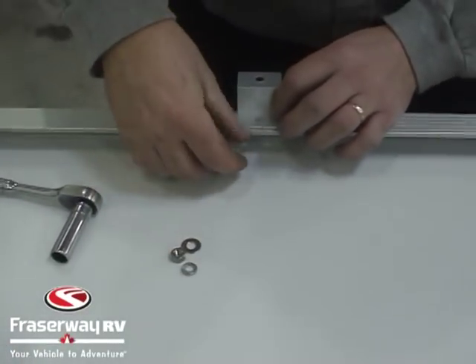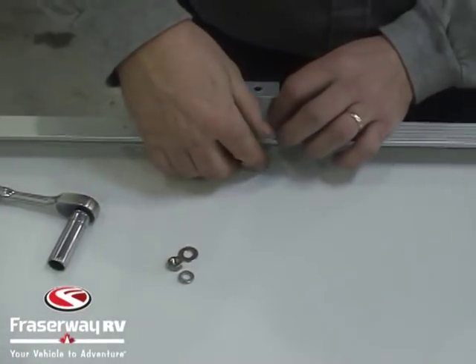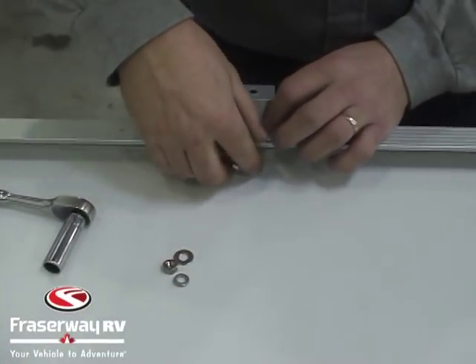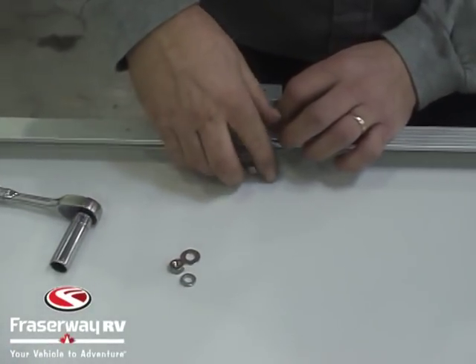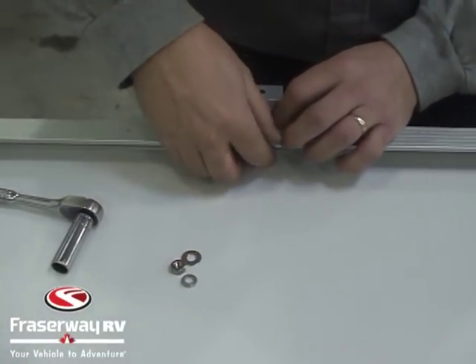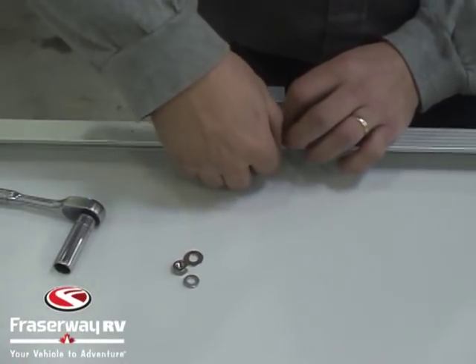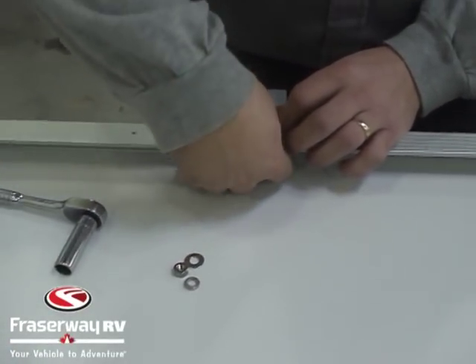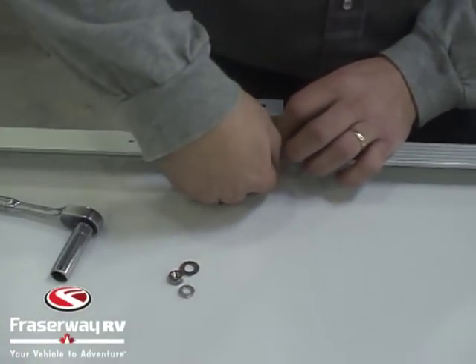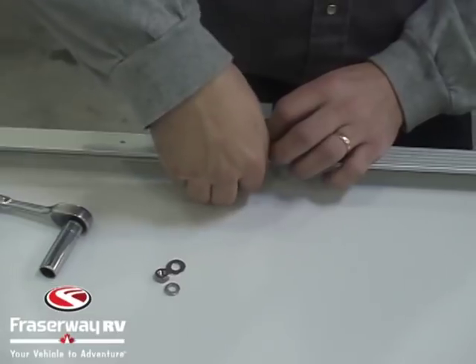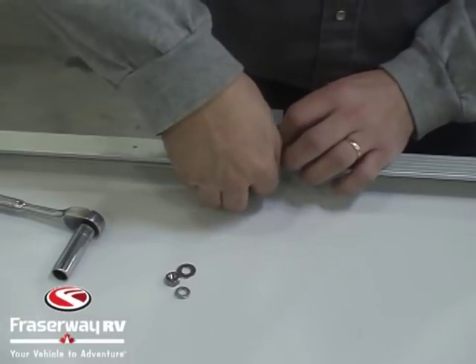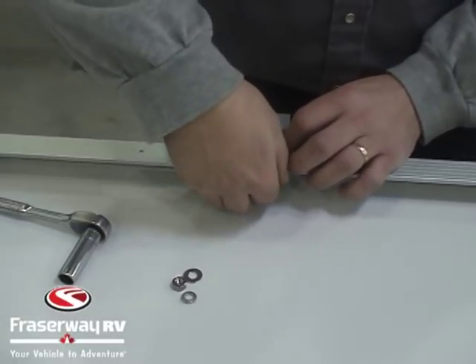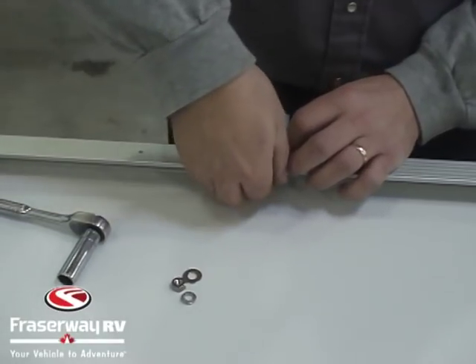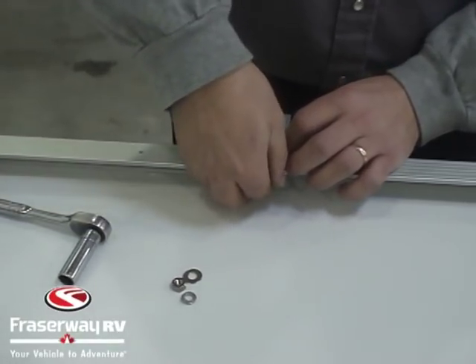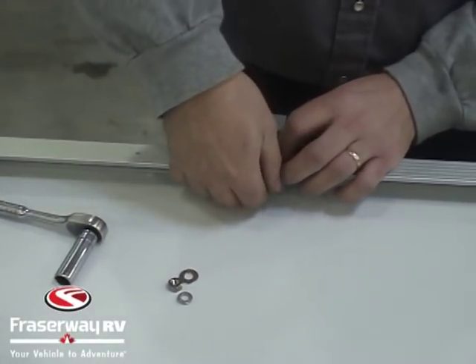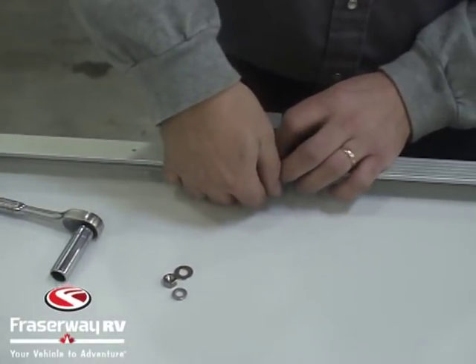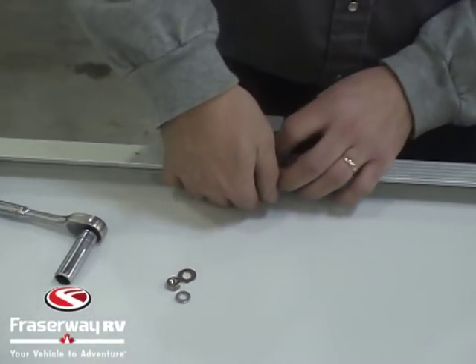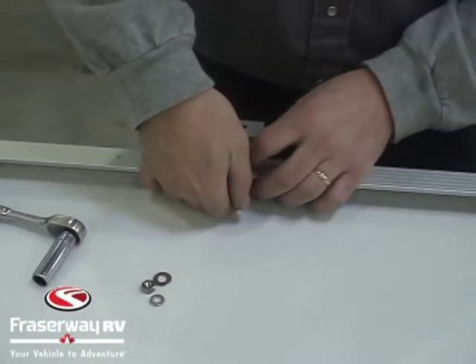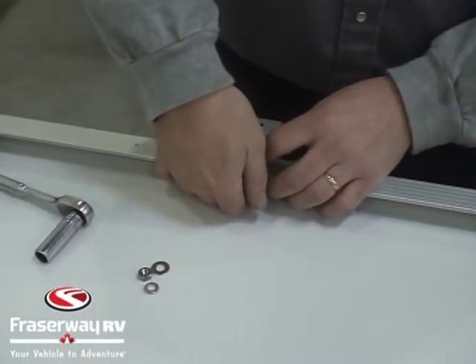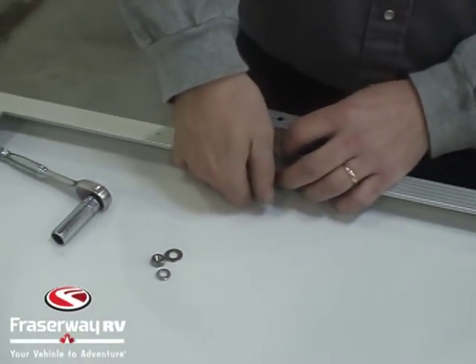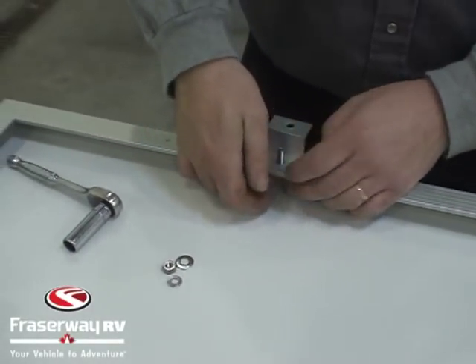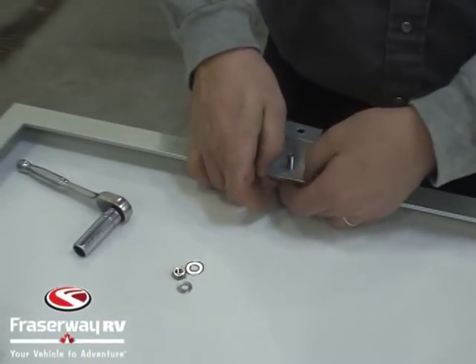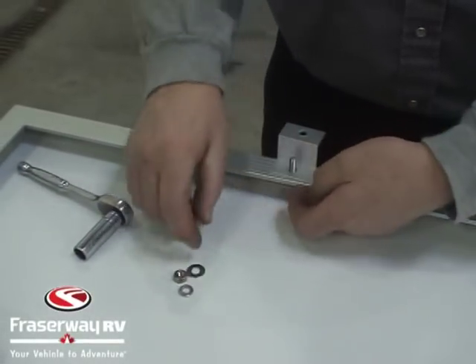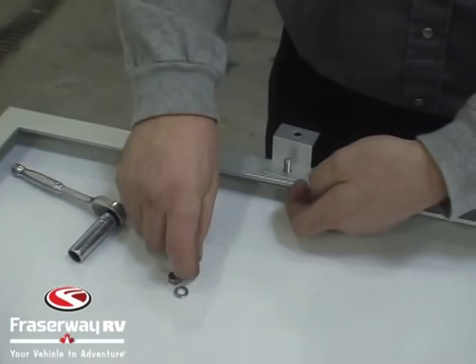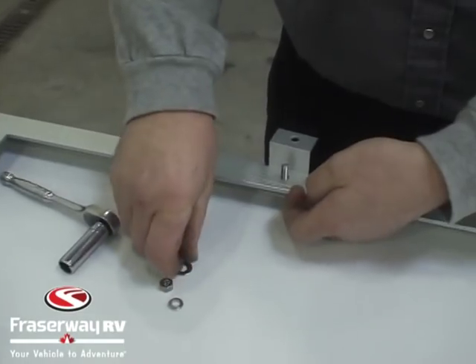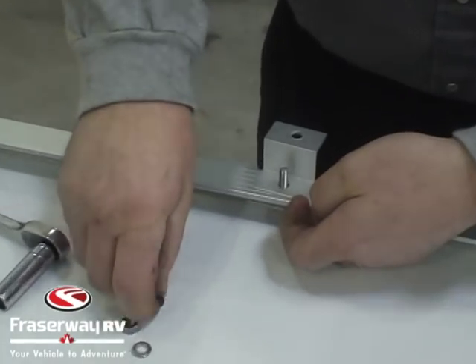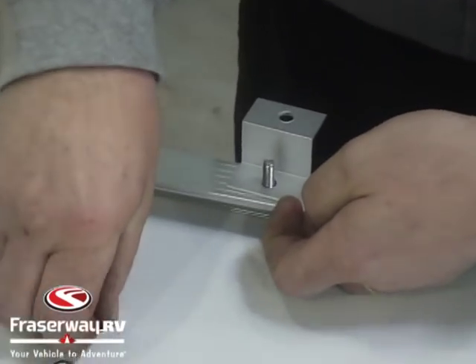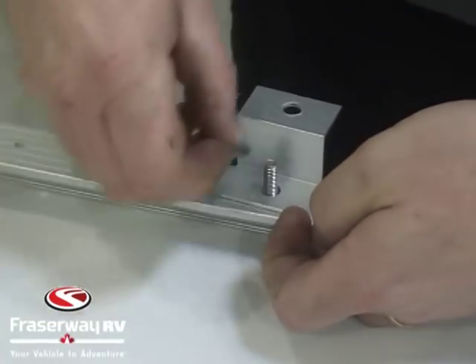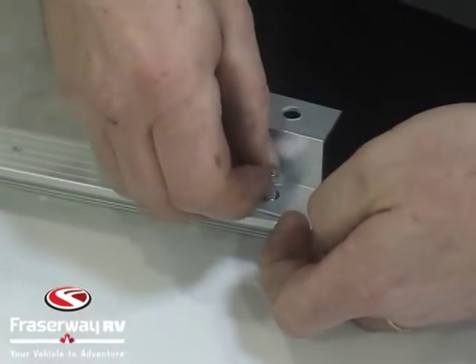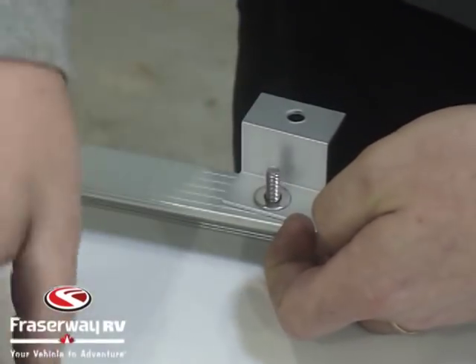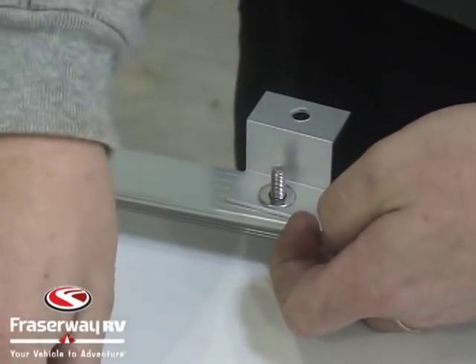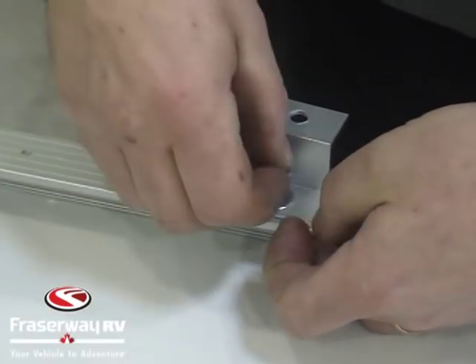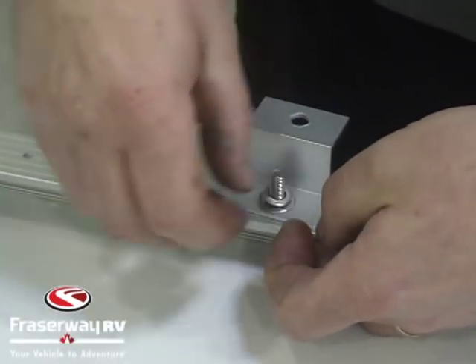Here we're showing you installing one of the Z brackets to the frame of the panel. We're using our quarter inch hardware. You'll need two 5/16ths wrenches or a 5/16ths socket and wrench.